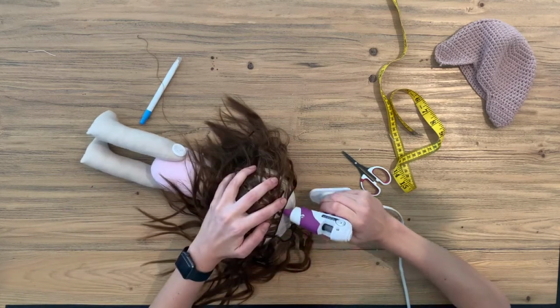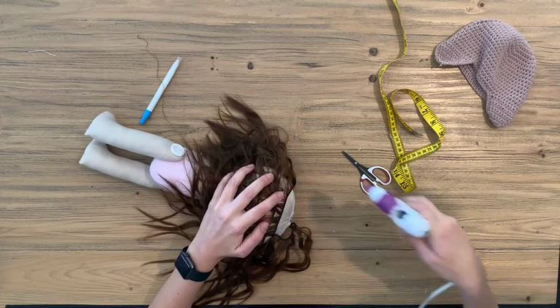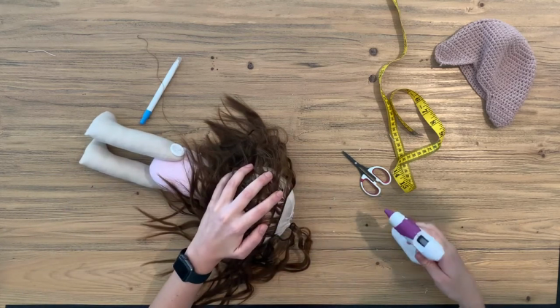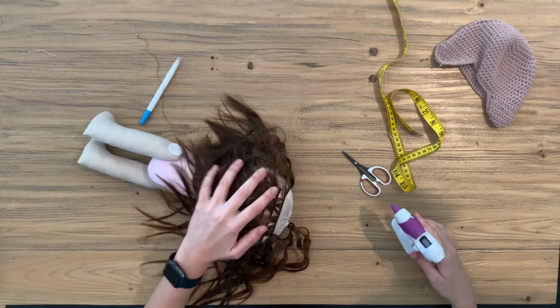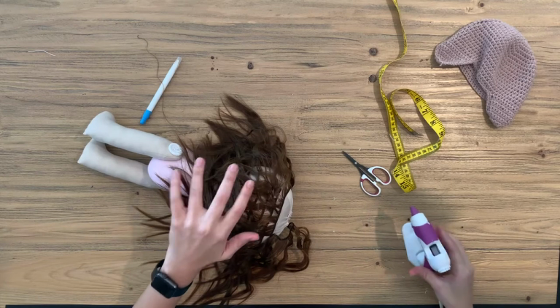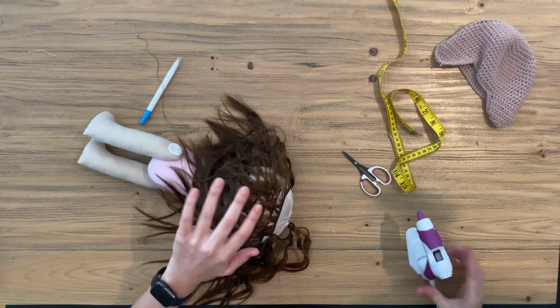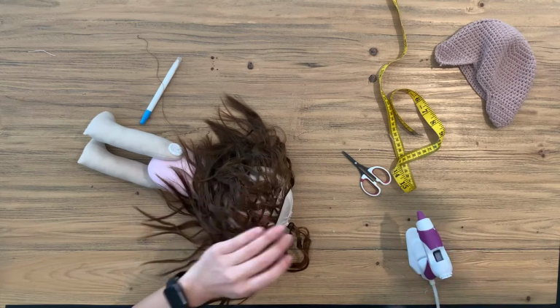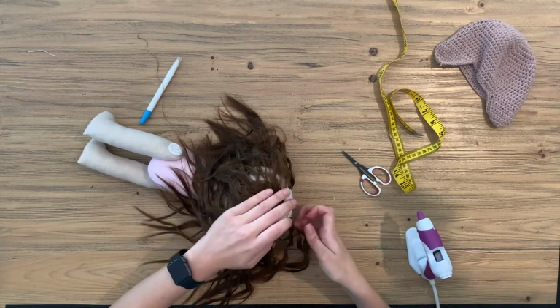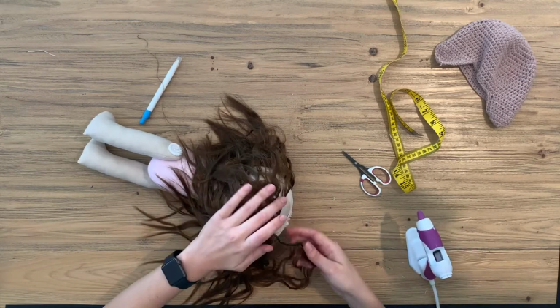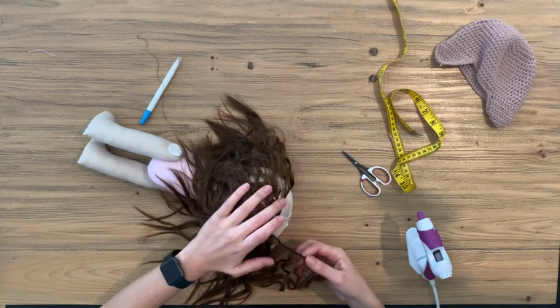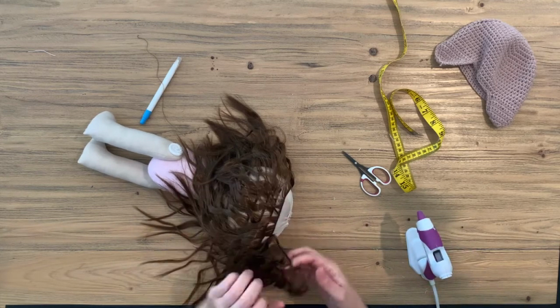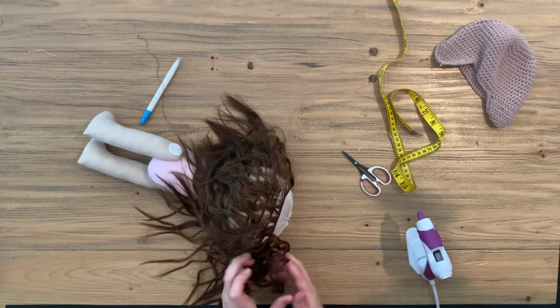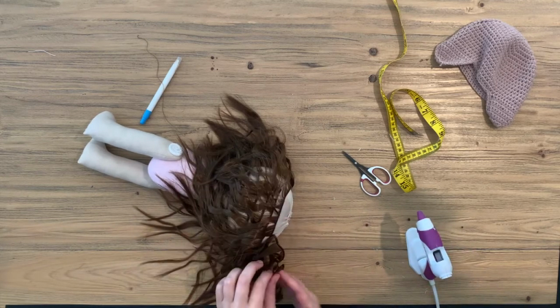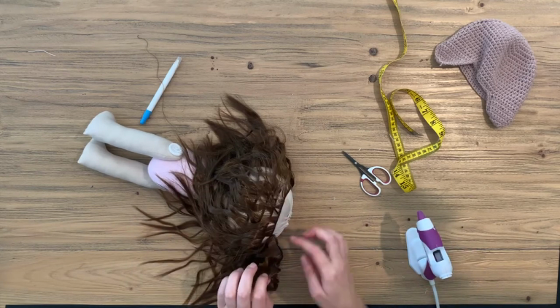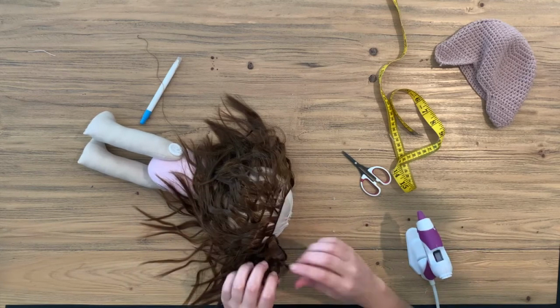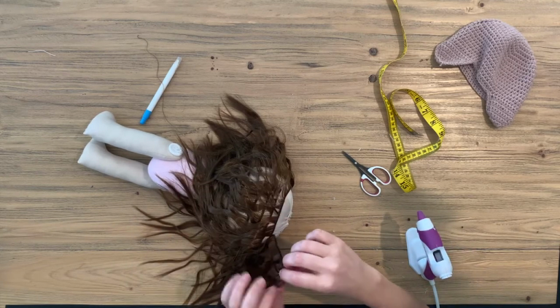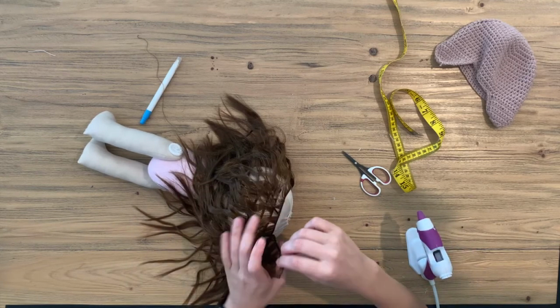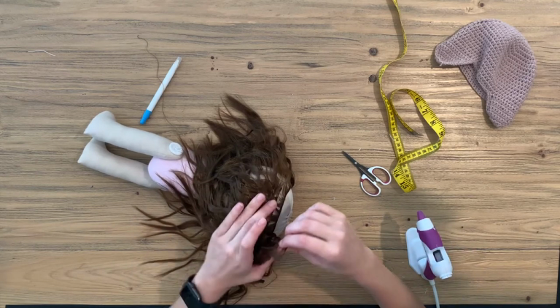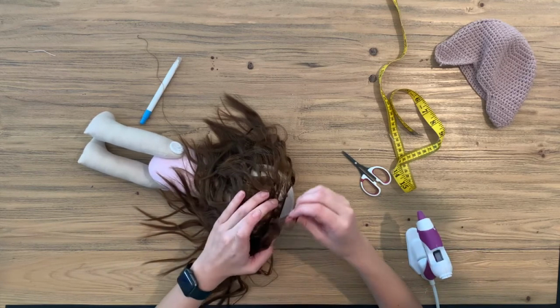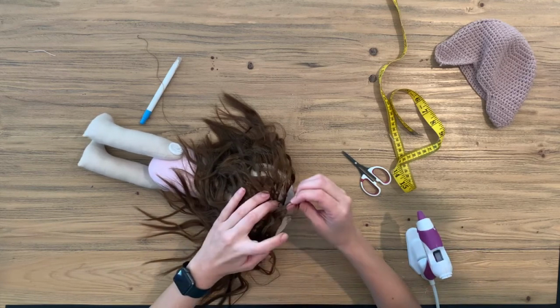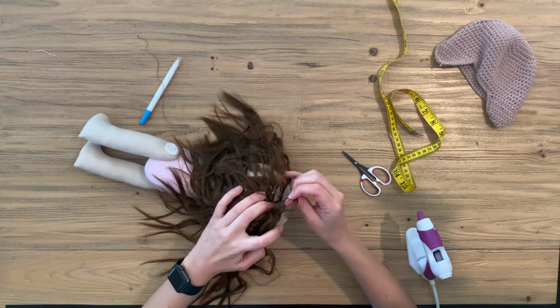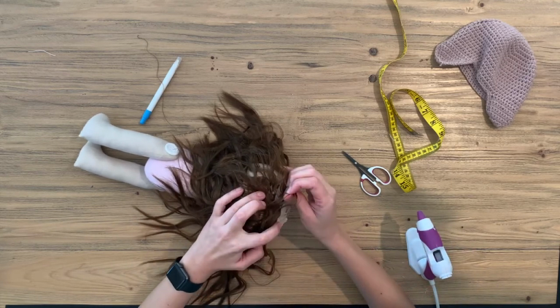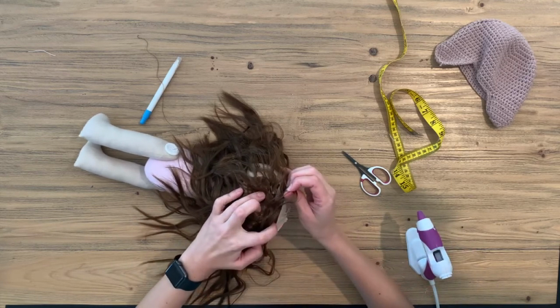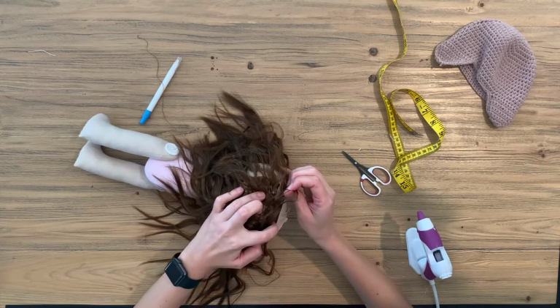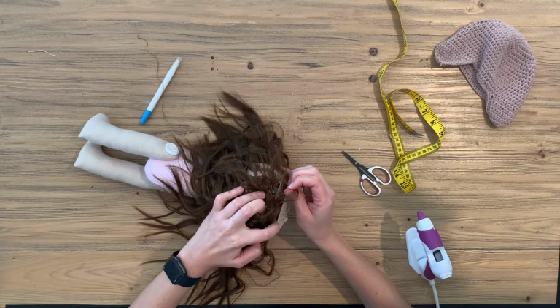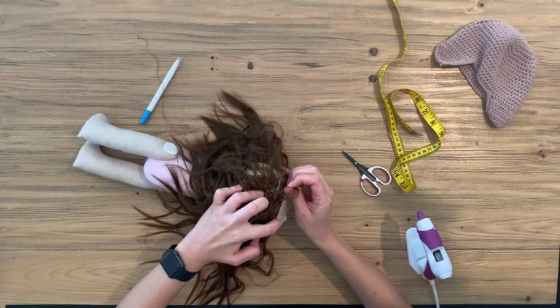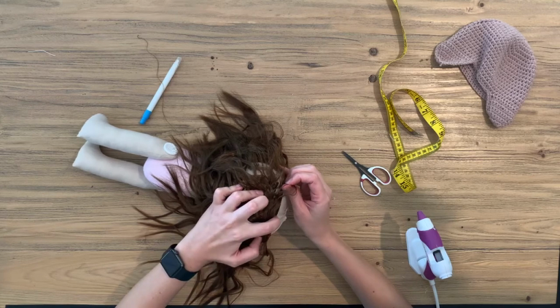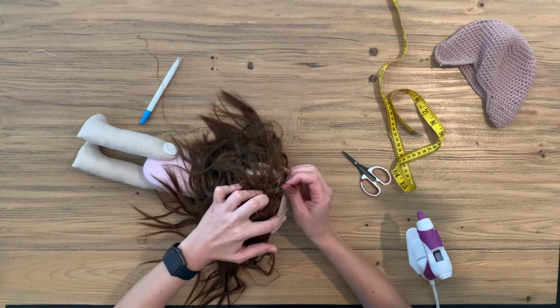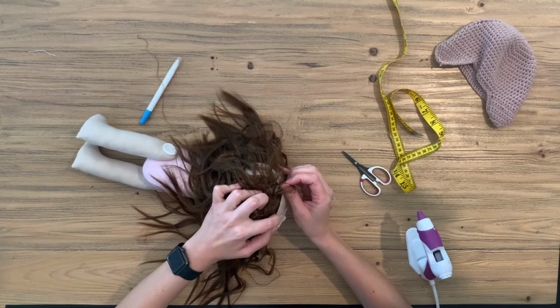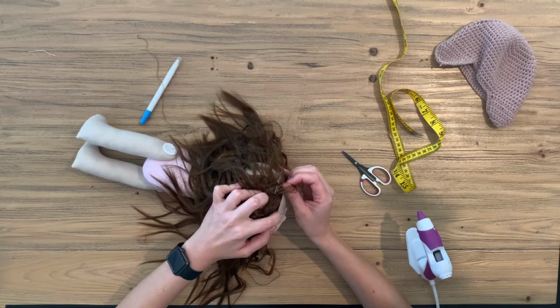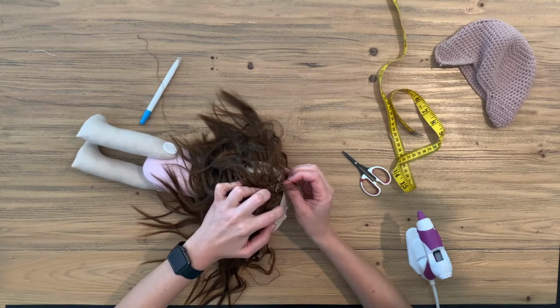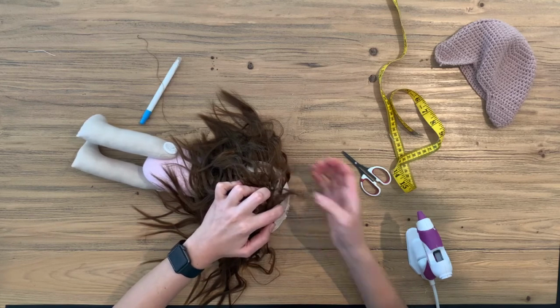You will find once you're at this stage it's easier to just put the glue on the doll head and then stick the hair directly.